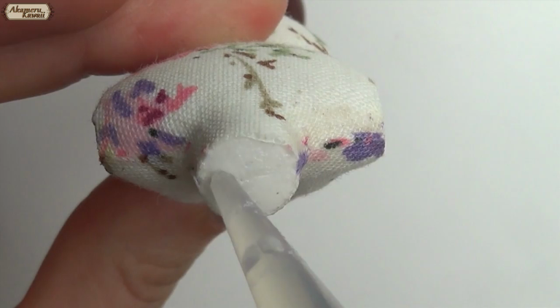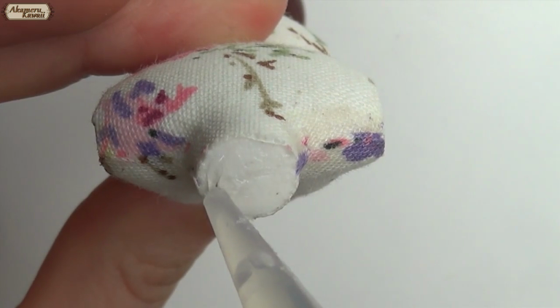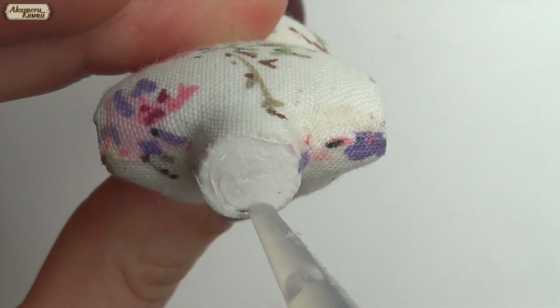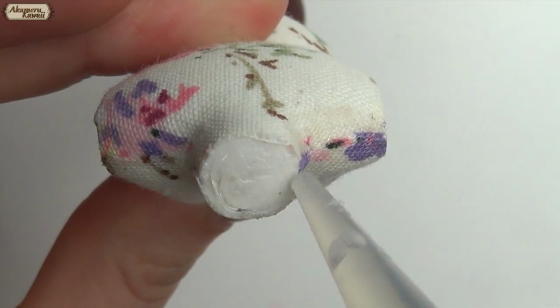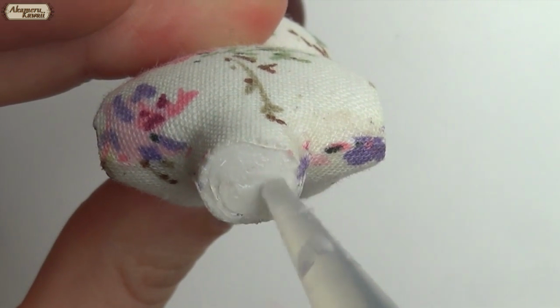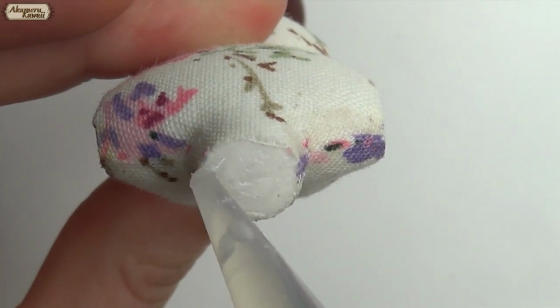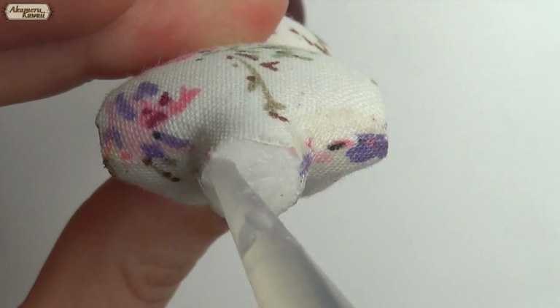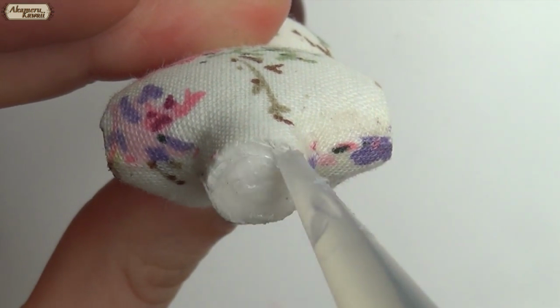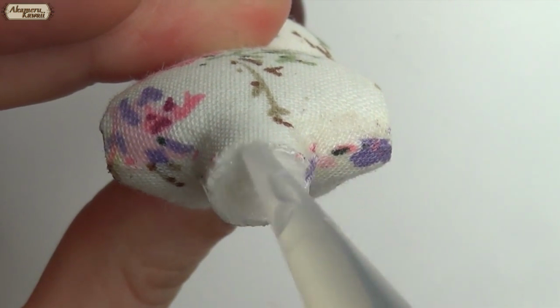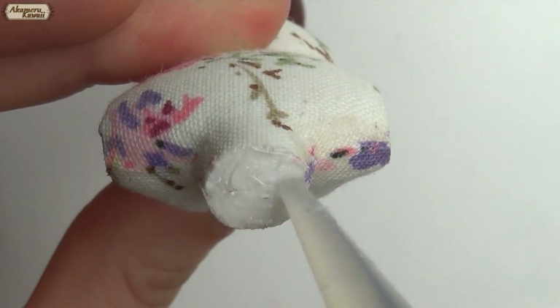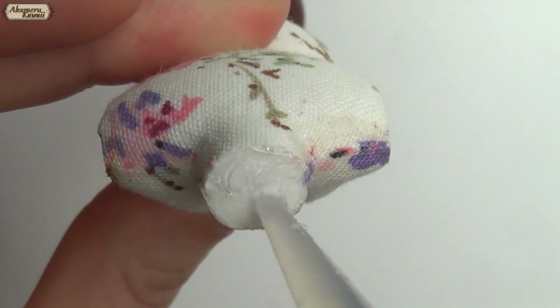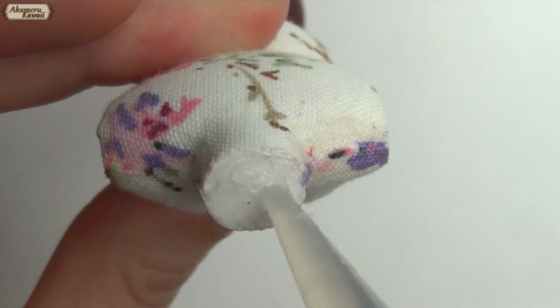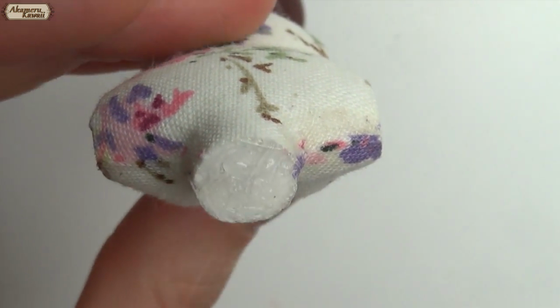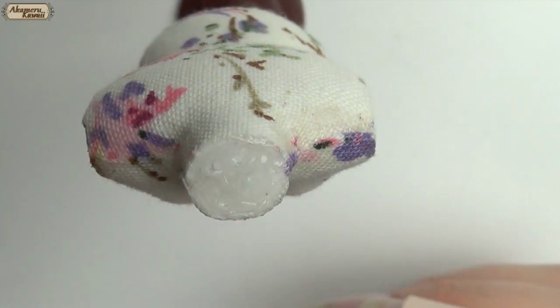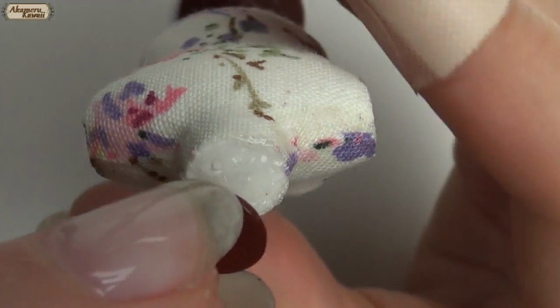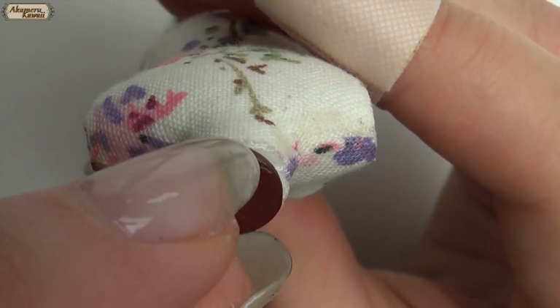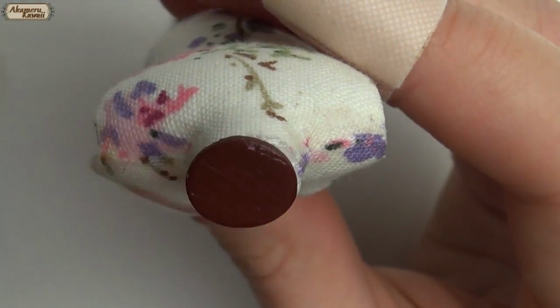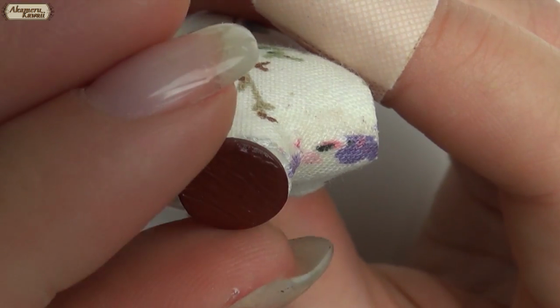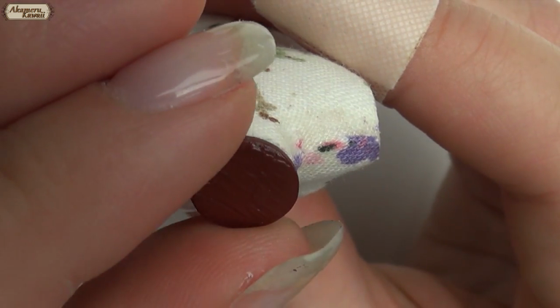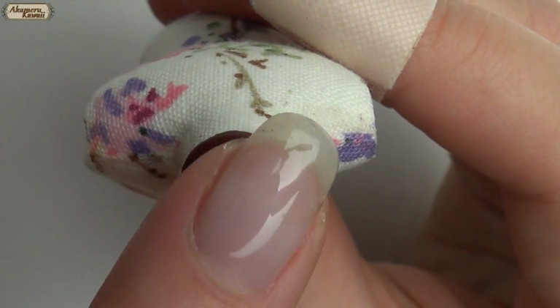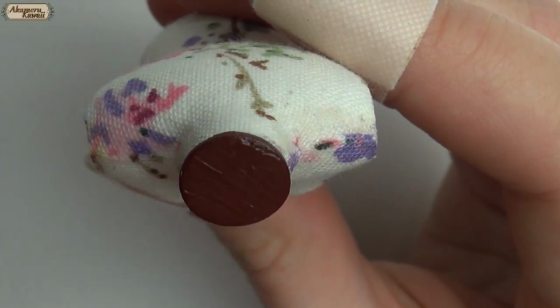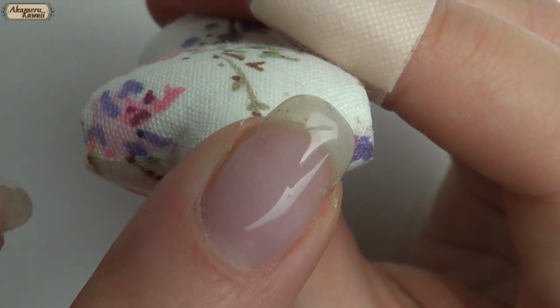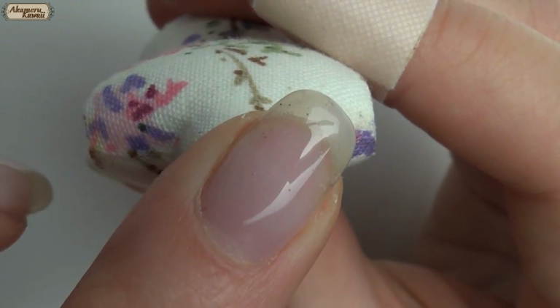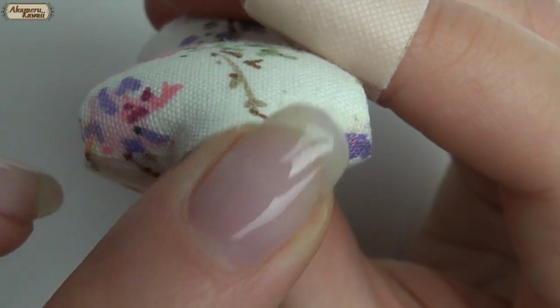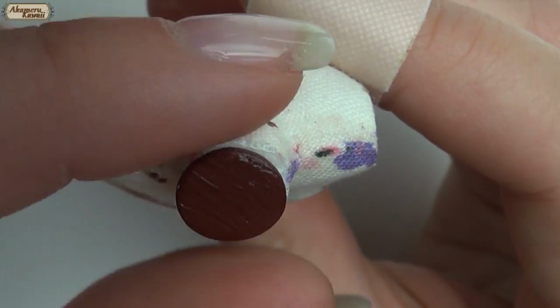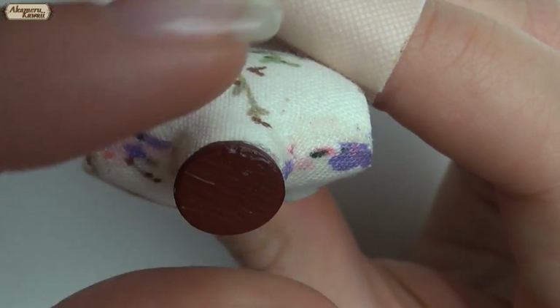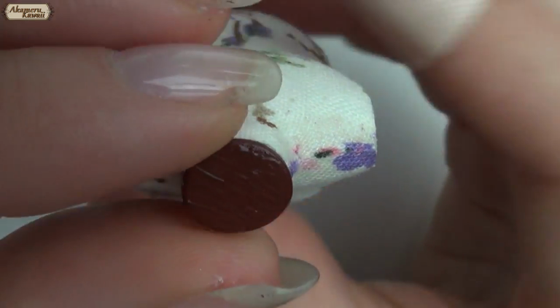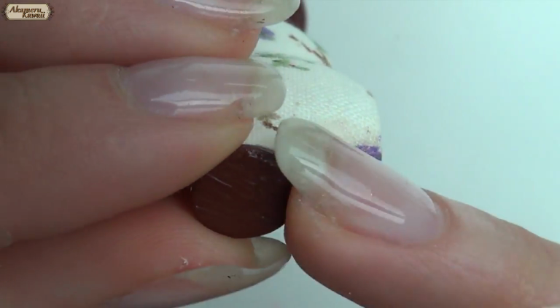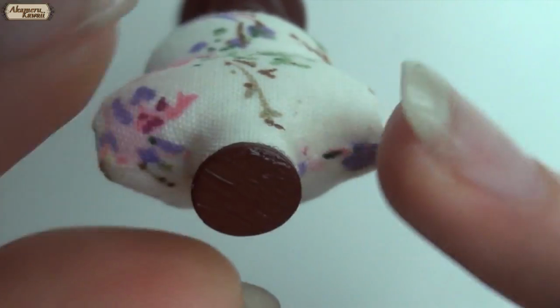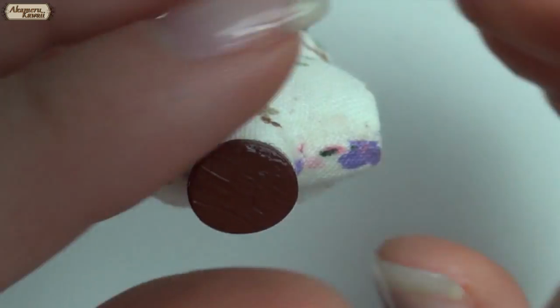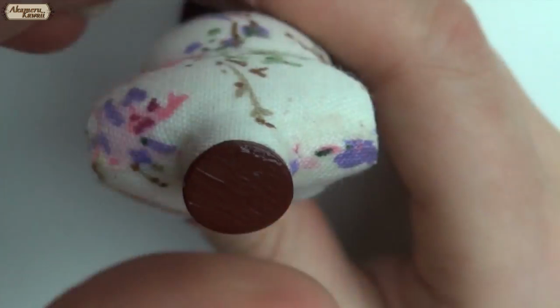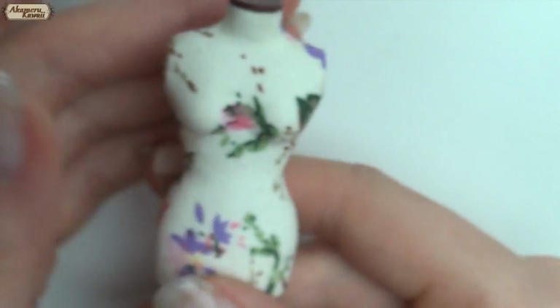Lastly, I baked and painted a circle for the top and glued it in place. And the project is complete.